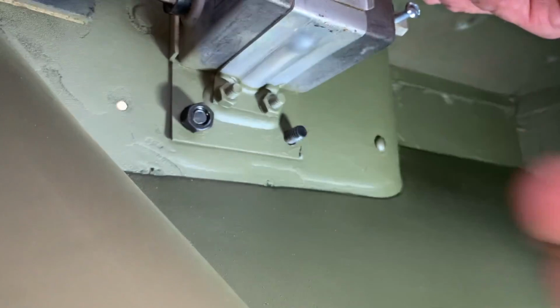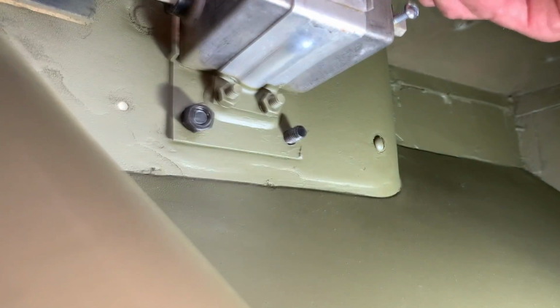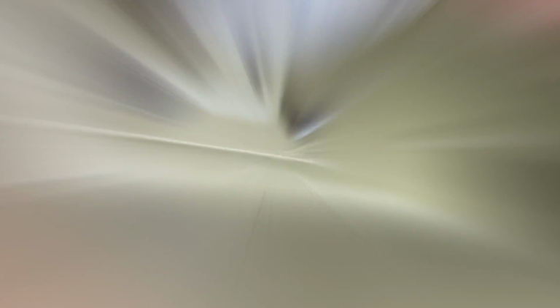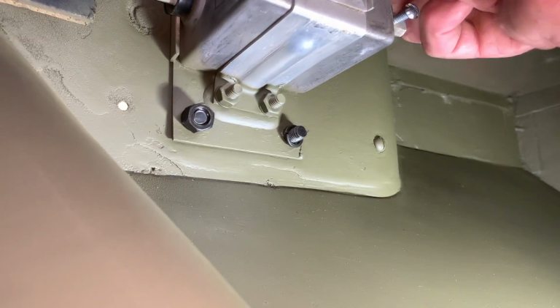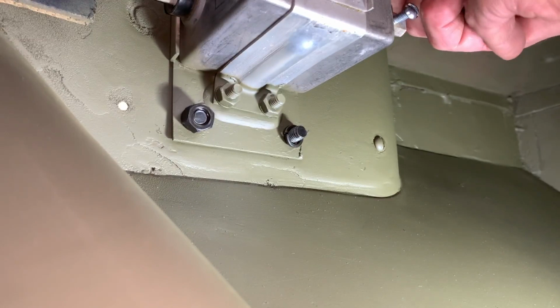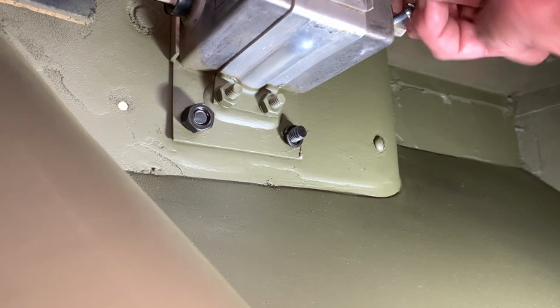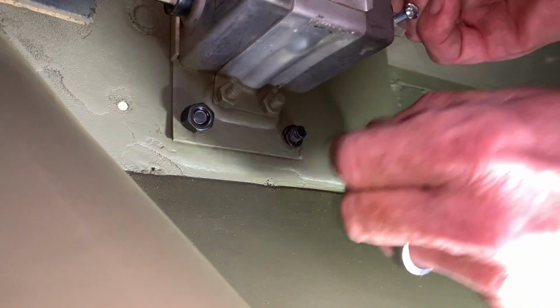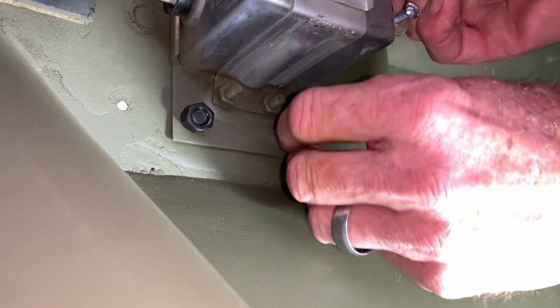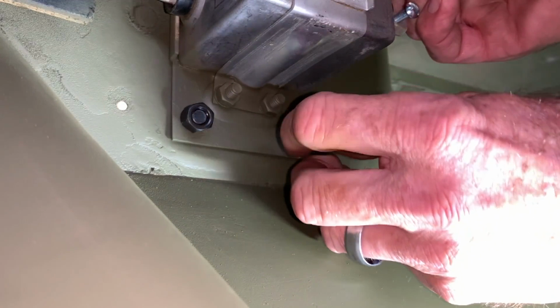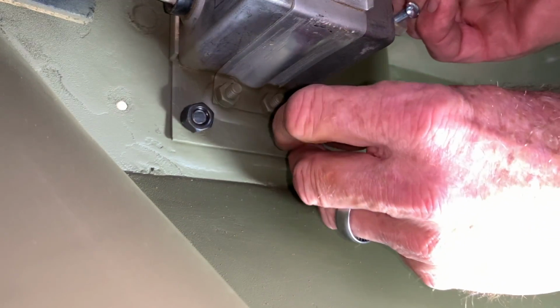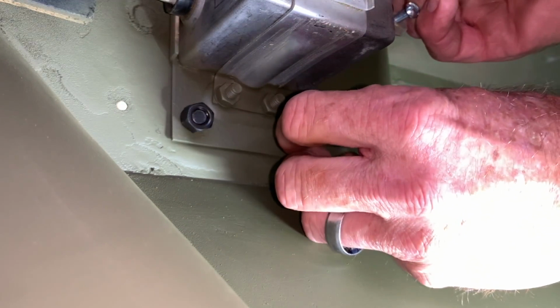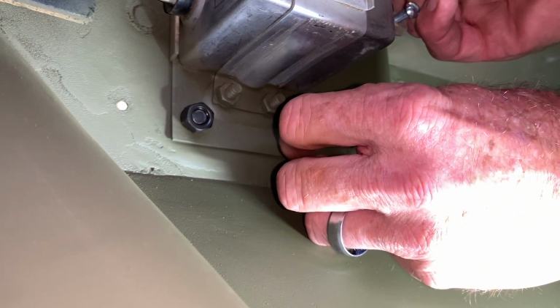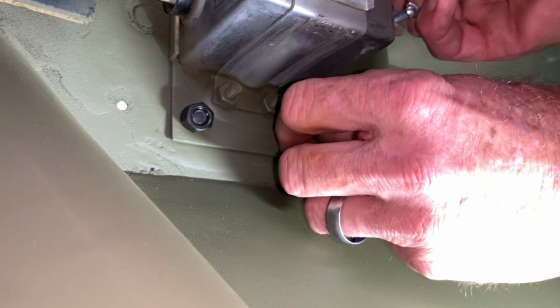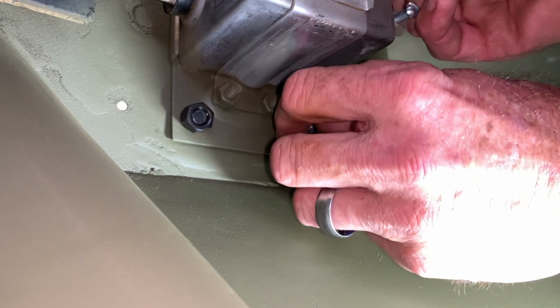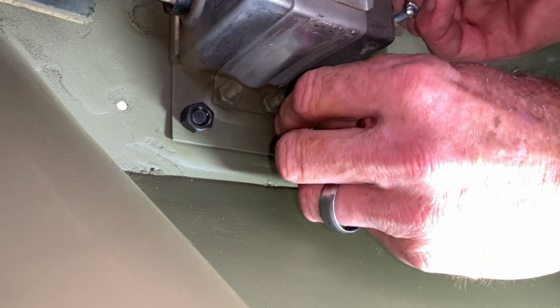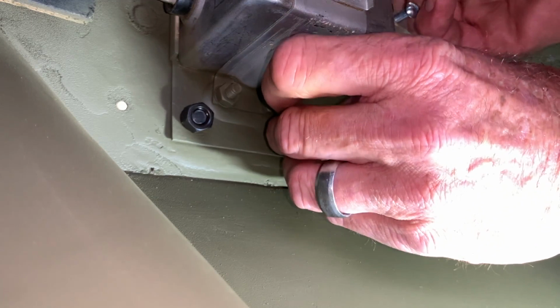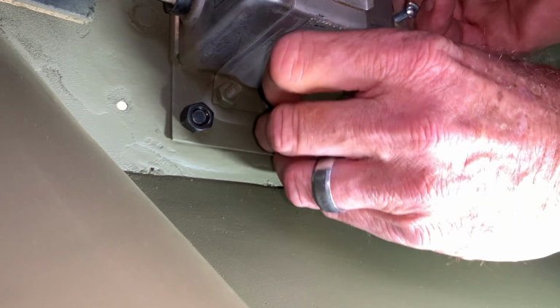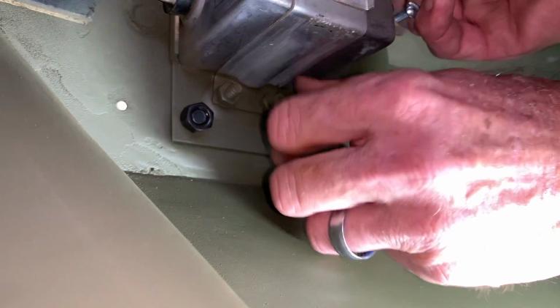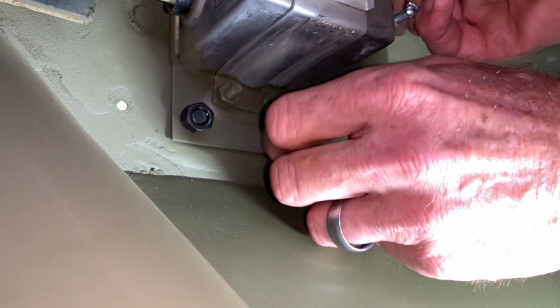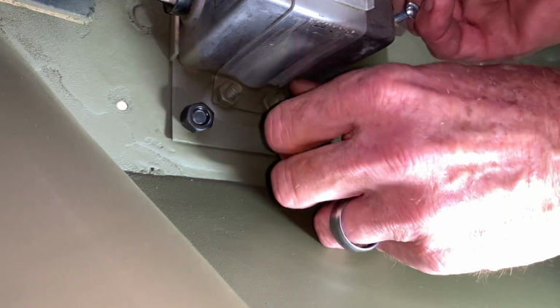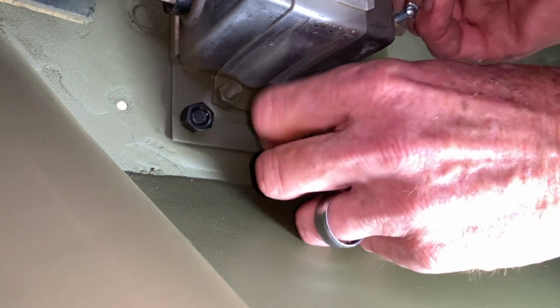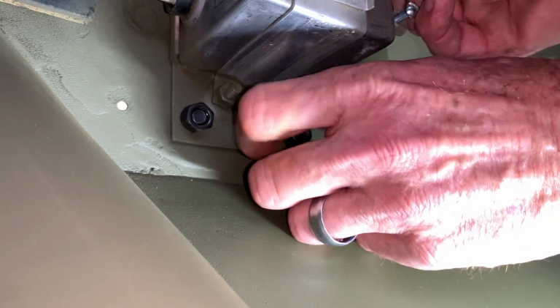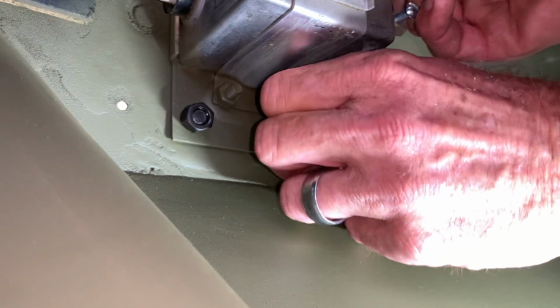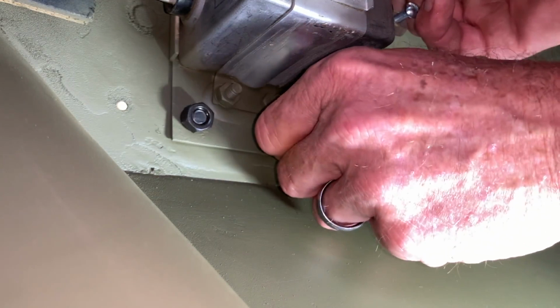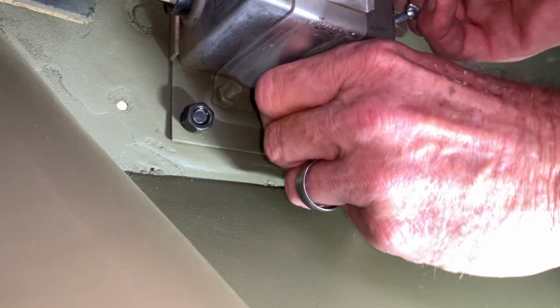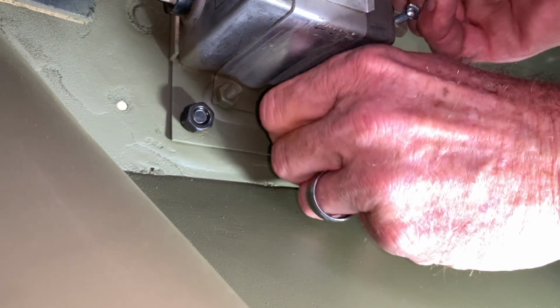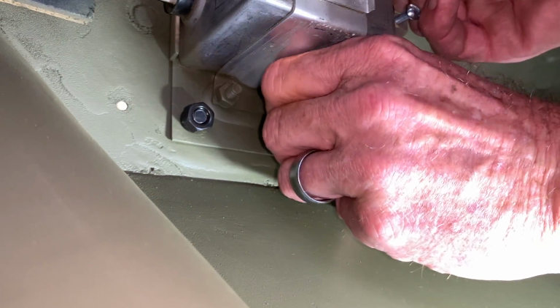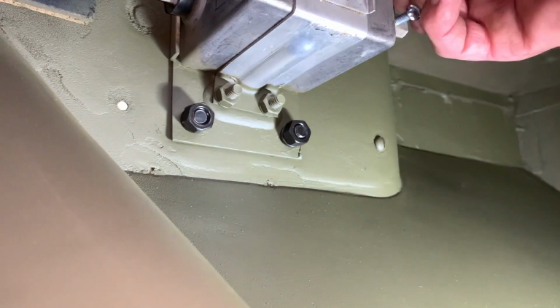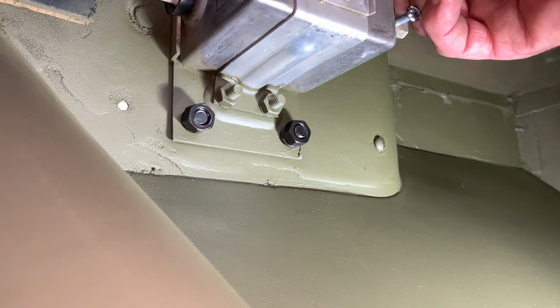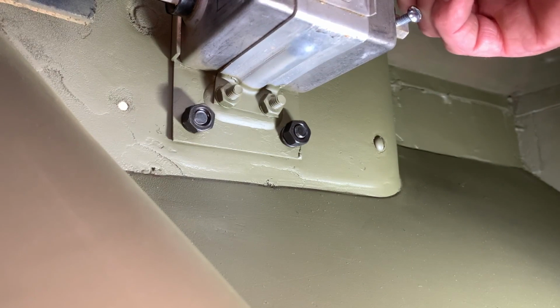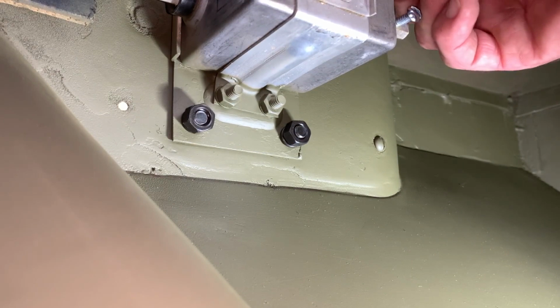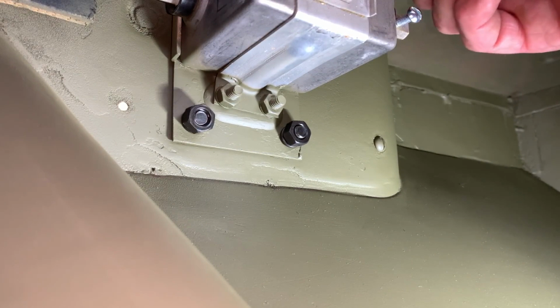I'm only going to tighten these hand-tight for the time being. When you're working on these old Jeeps, it helps a lot of times if you've got multiple fasteners to just fasten them hand-tight — that way you've got a little bit of wiggle room if you have to make any adjustments for your piece to fit. This goes true for just about every part that I've put on this '43 Willys MB since the beginning.